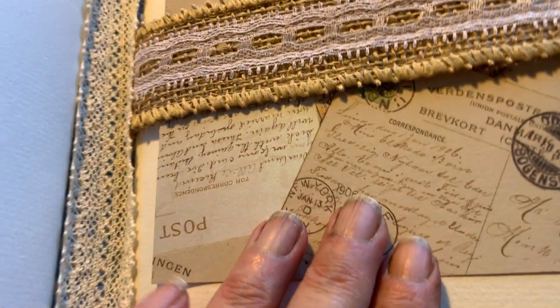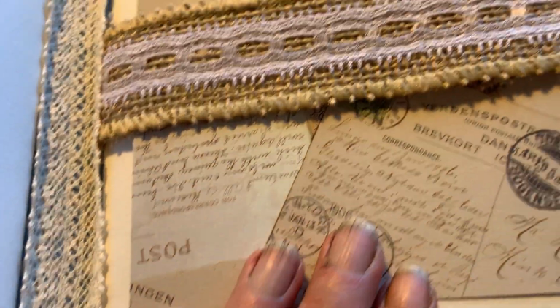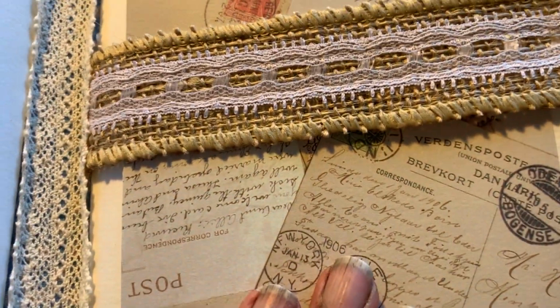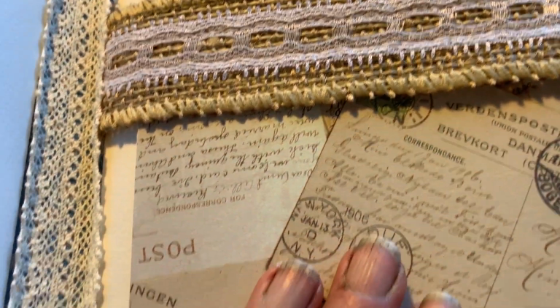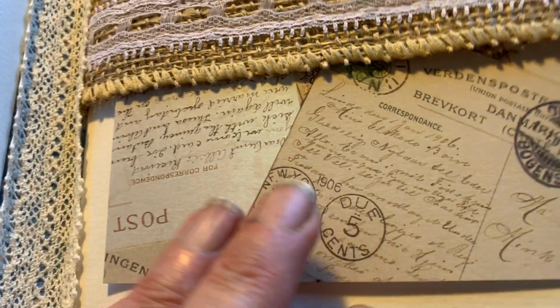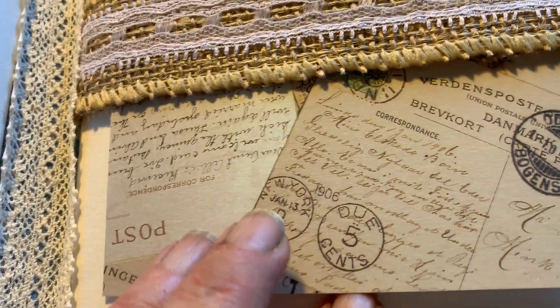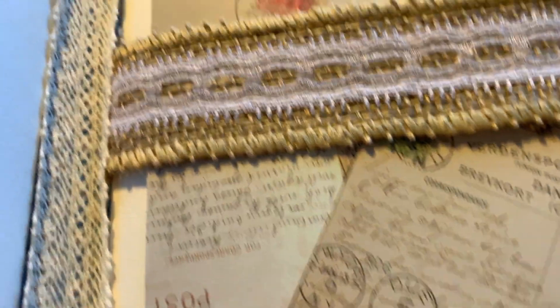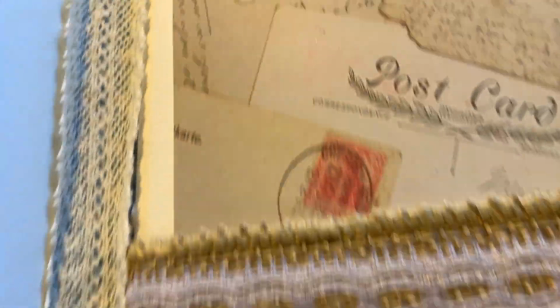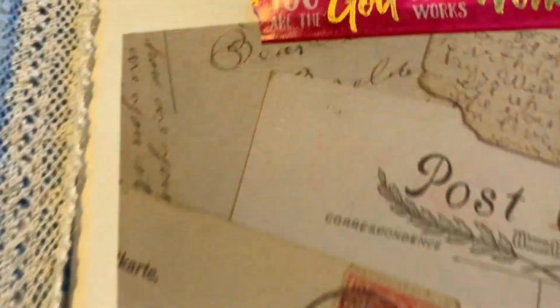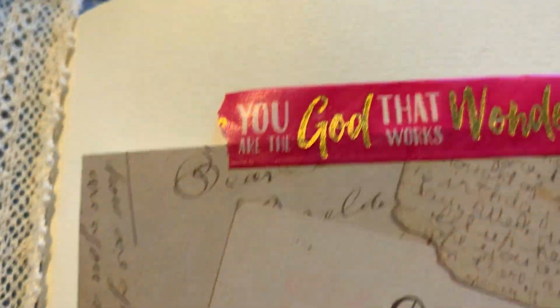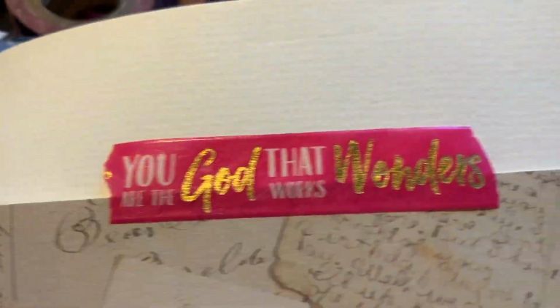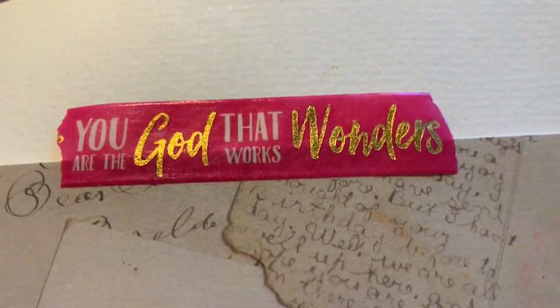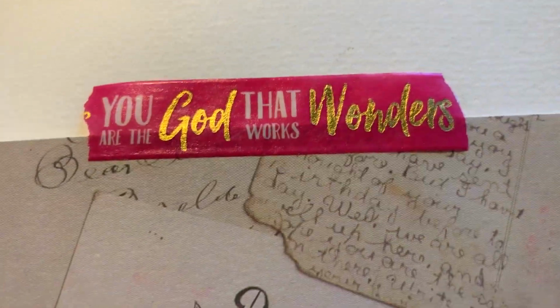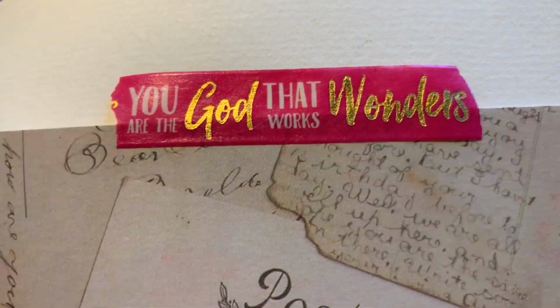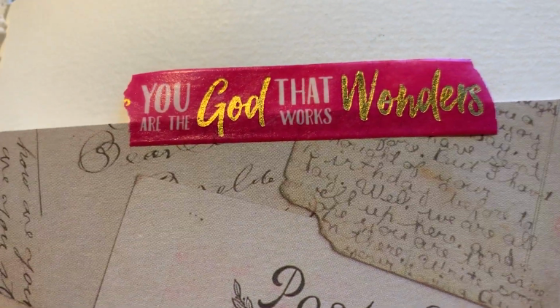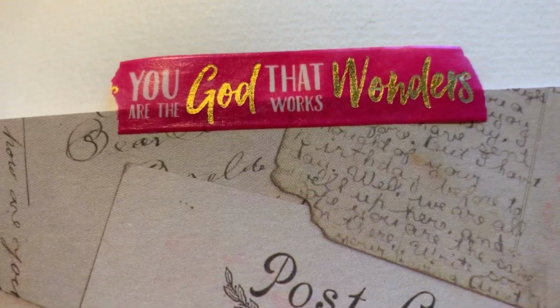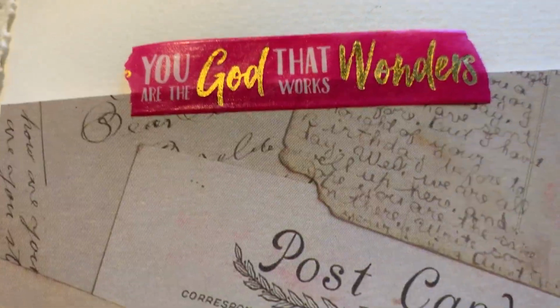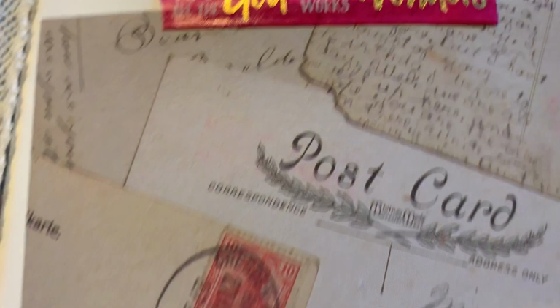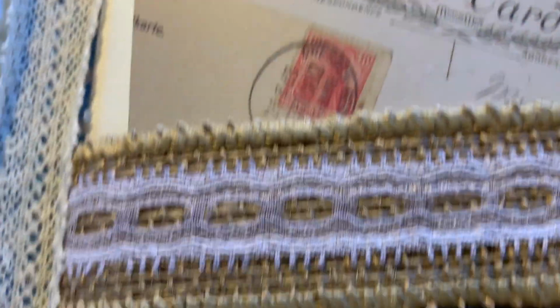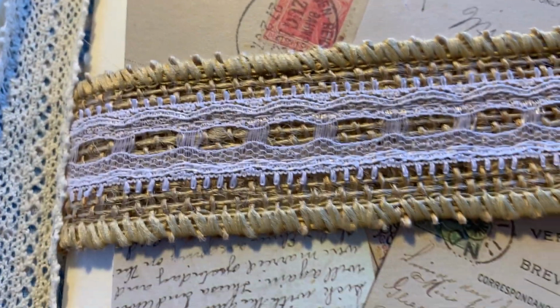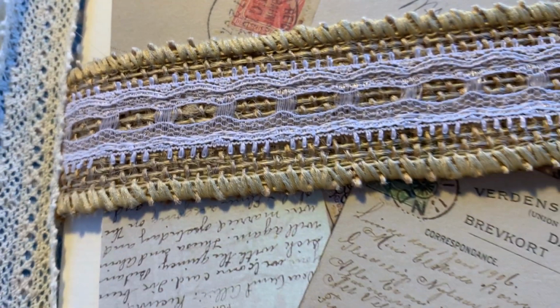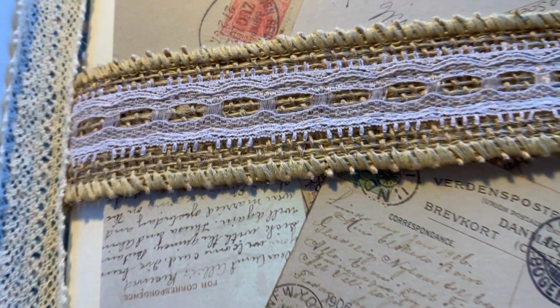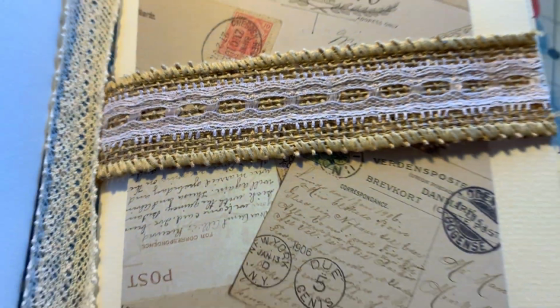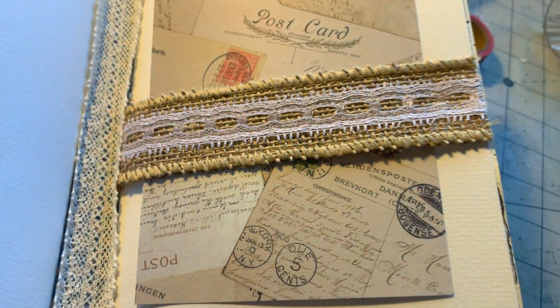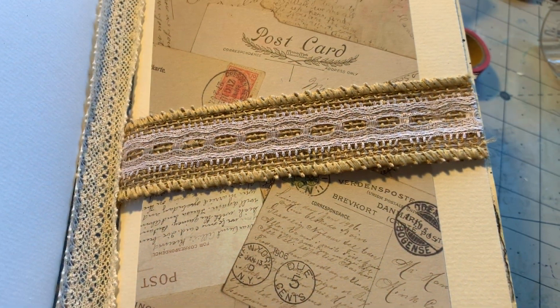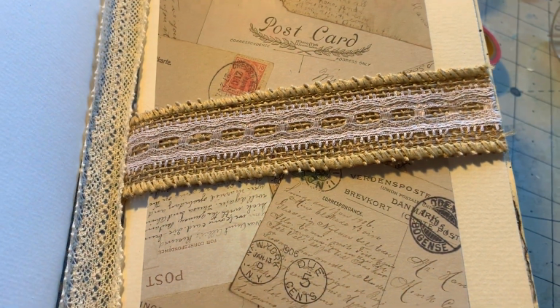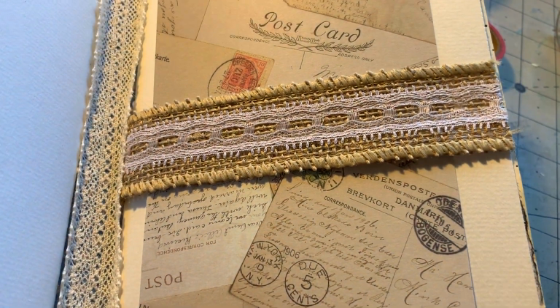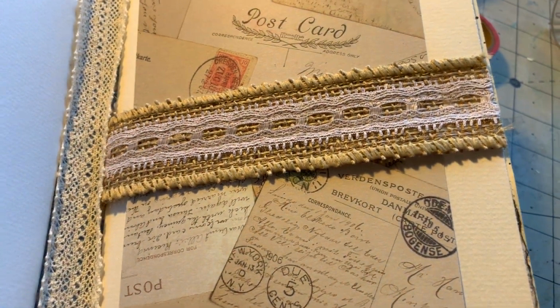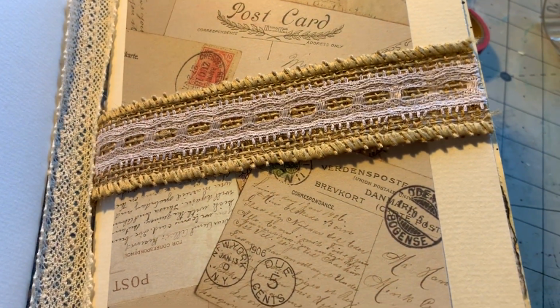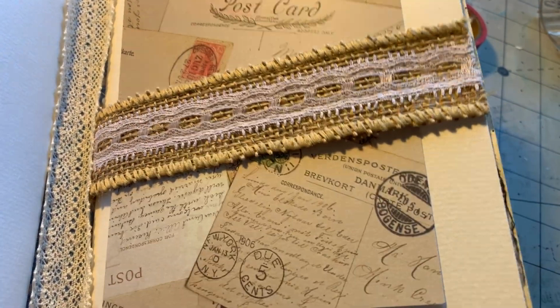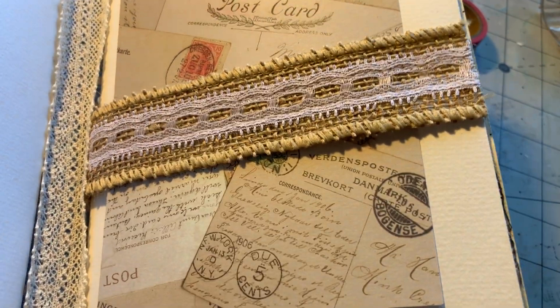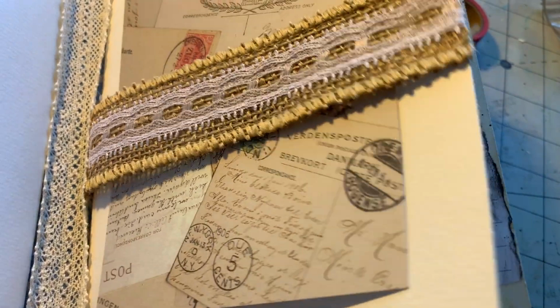And here's a little postcard that's been washi taped into here. It holds it because it wanted to keep sliding out from its little belly band there — a little belly band that goes around the page.